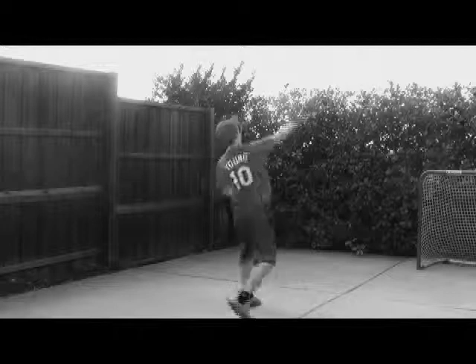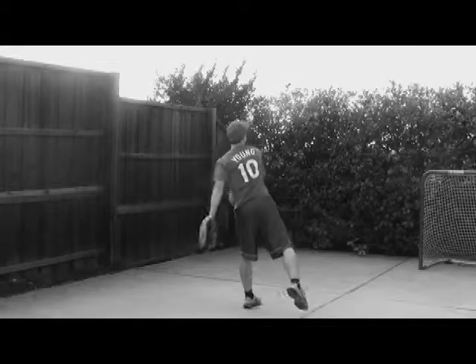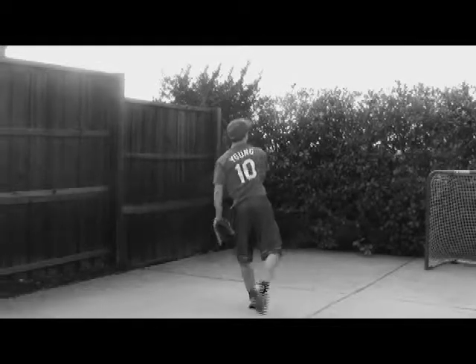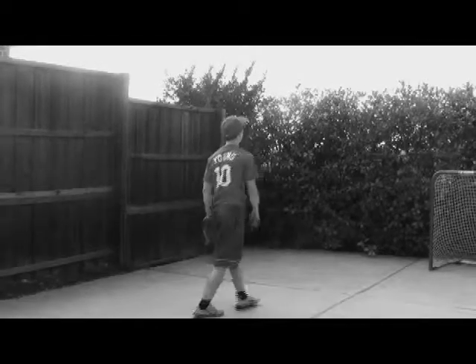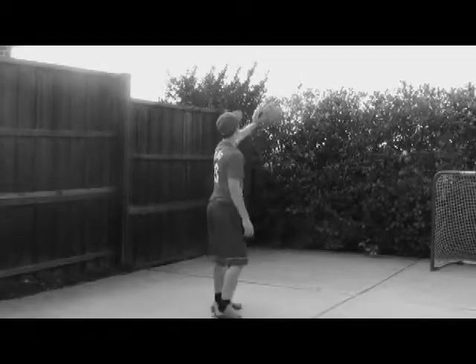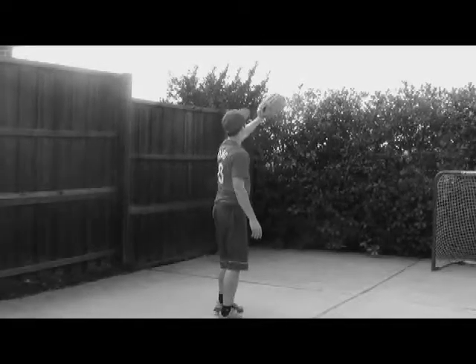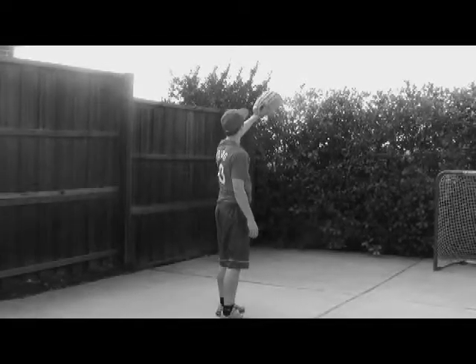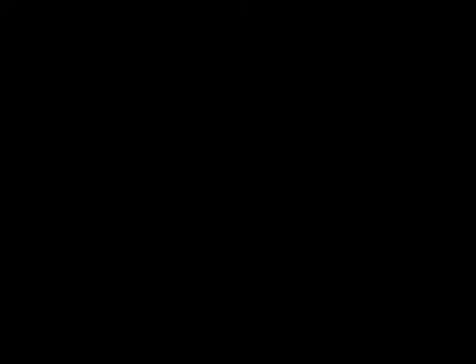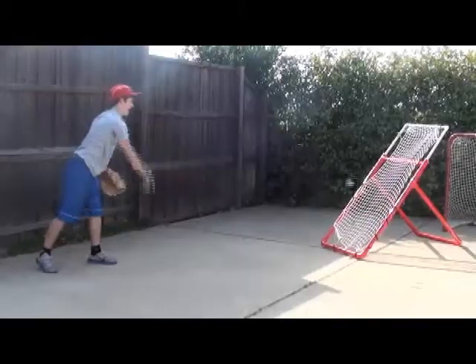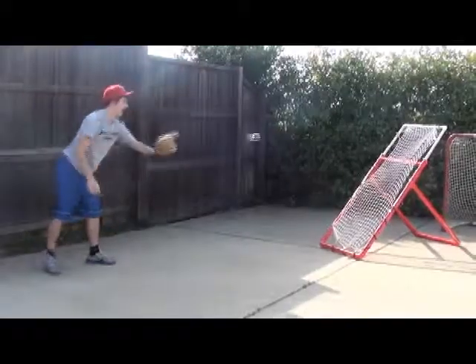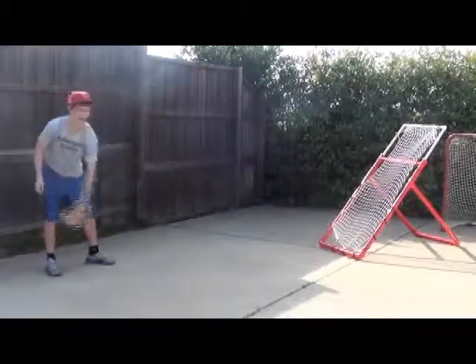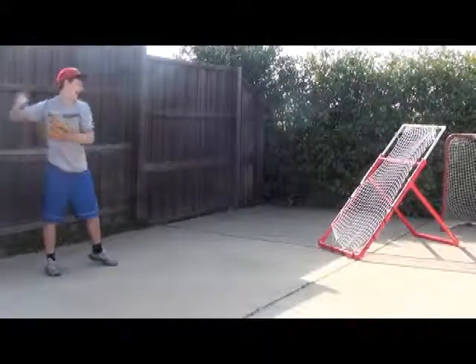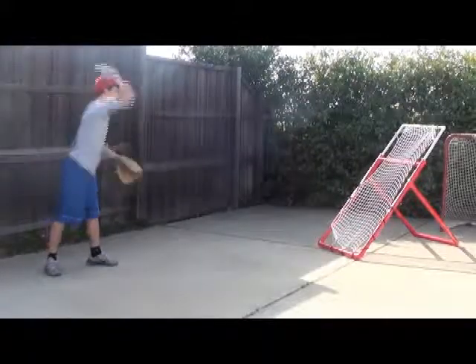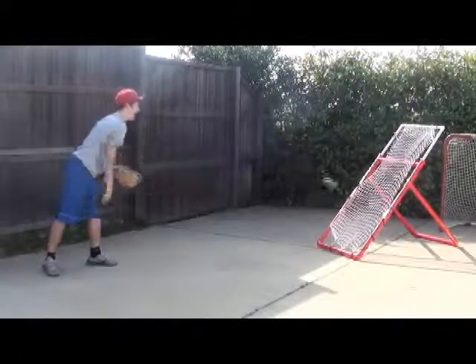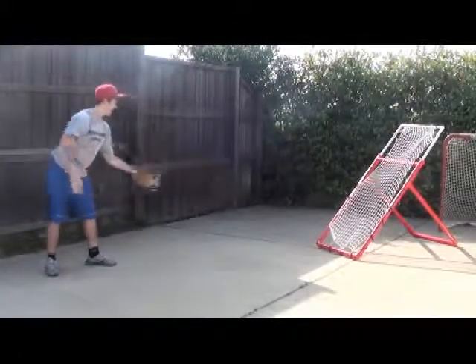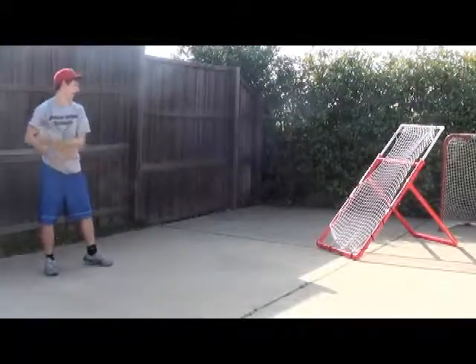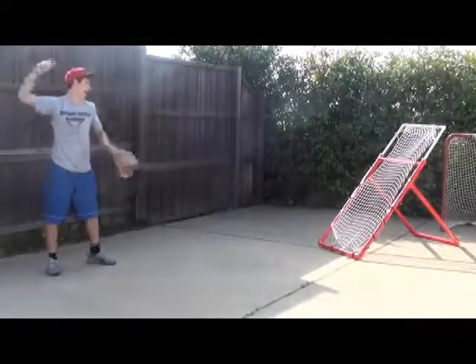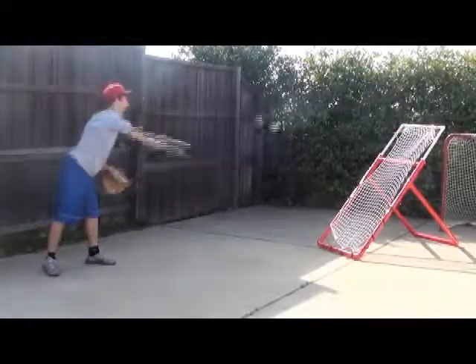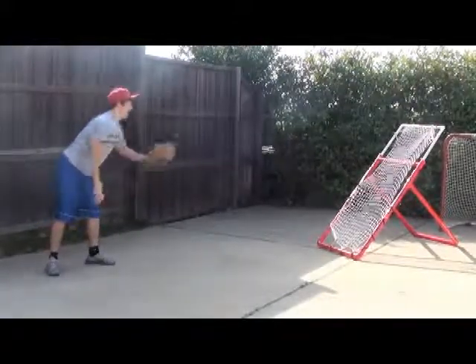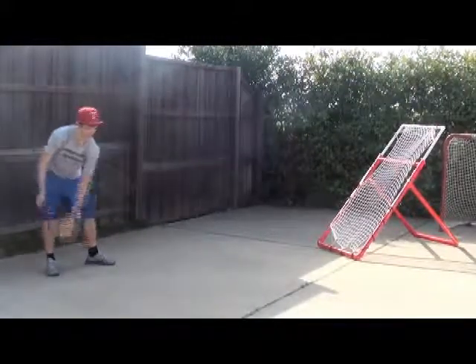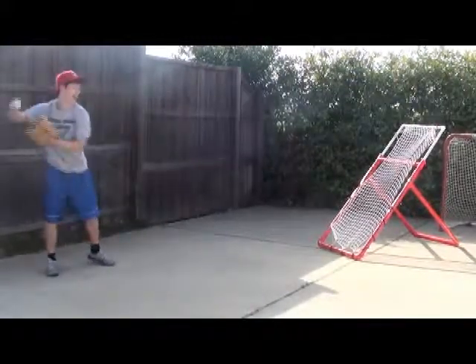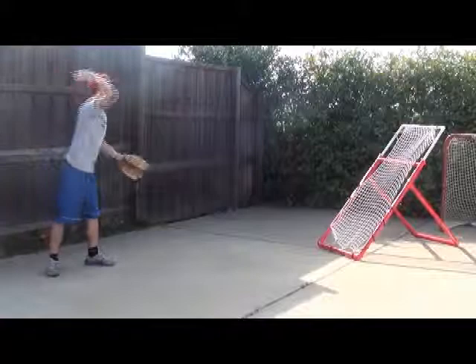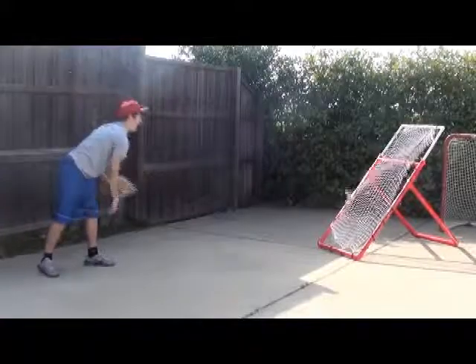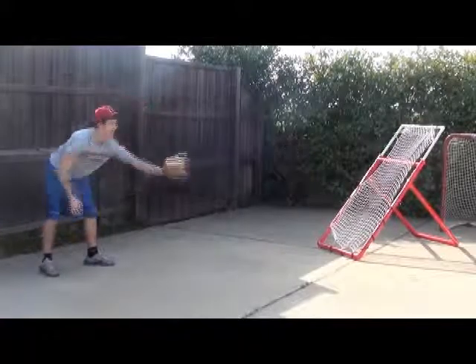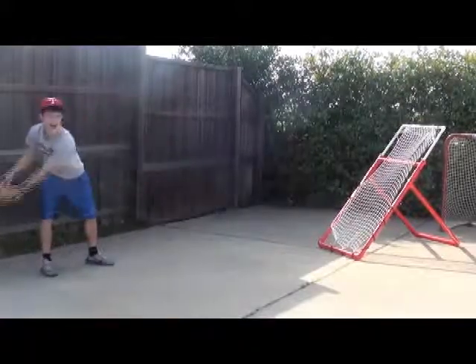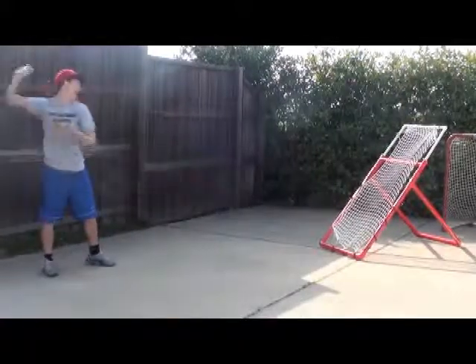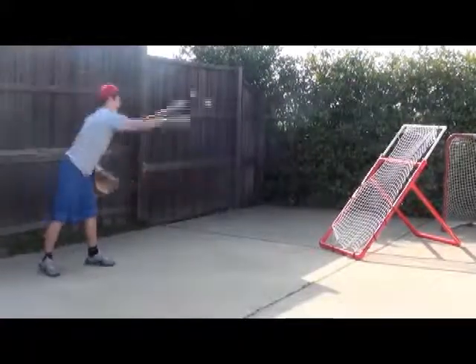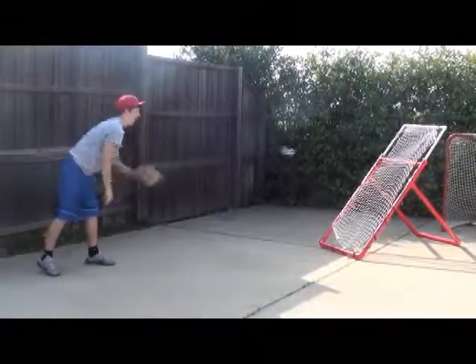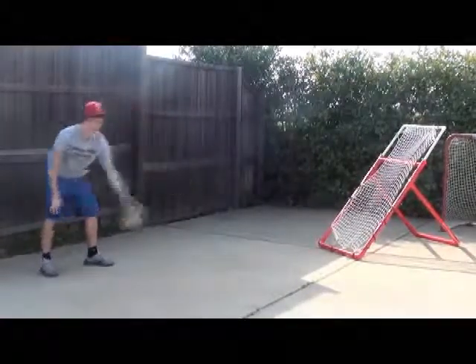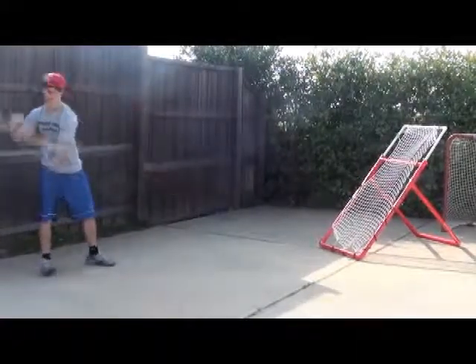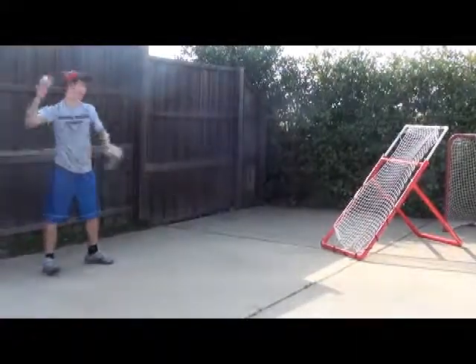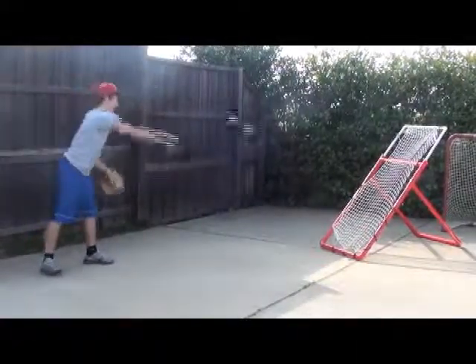Have you ever wanted to play catch but you don't have anyone to play with? Then you need the Domingo Baseball Academy Bounce Back Trainer. All you have to do is throw the ball at the net and you can practice catching all day long. And if you don't believe me, just ask my friend Domingo Ayala, the inventor of the Bounce Back Trainer.